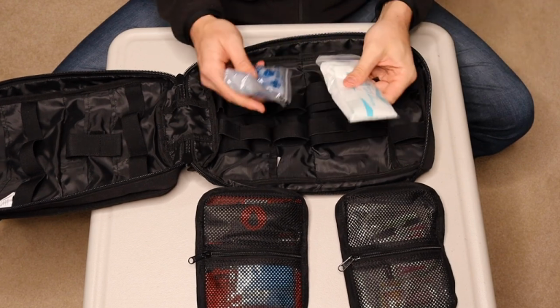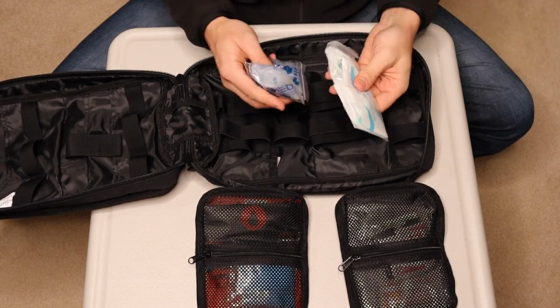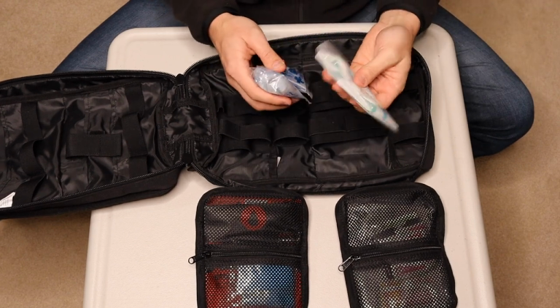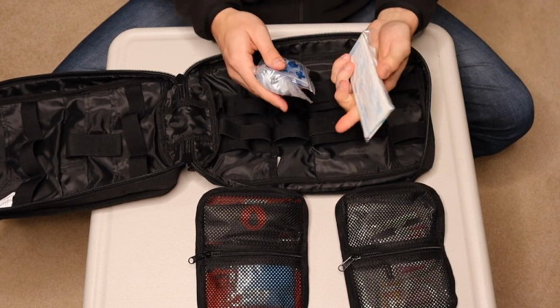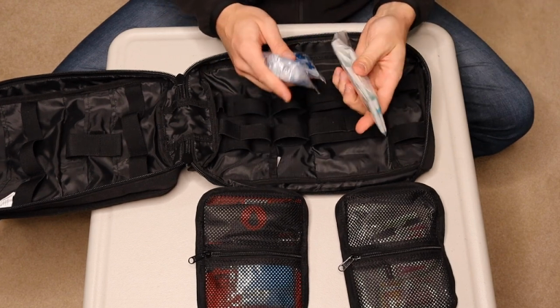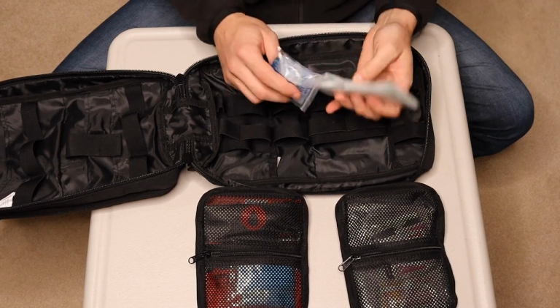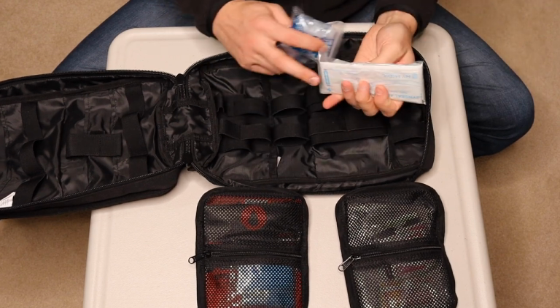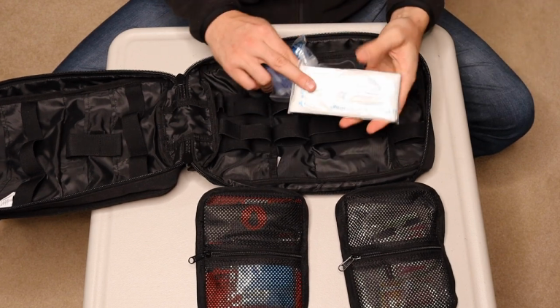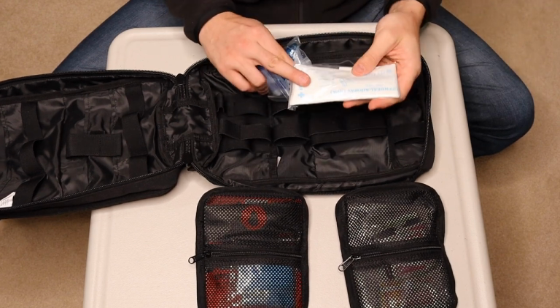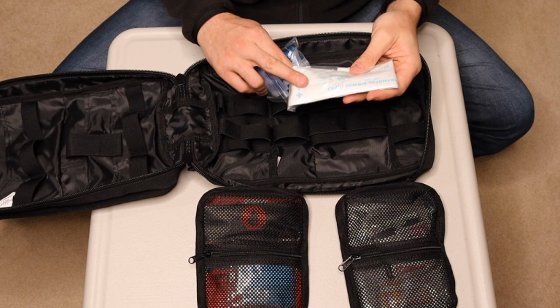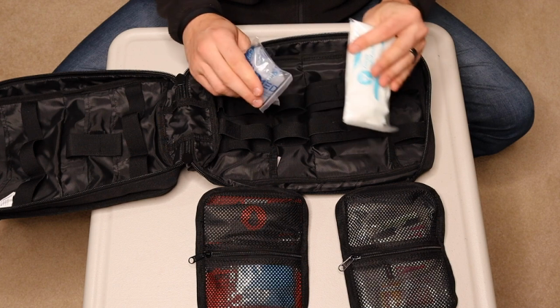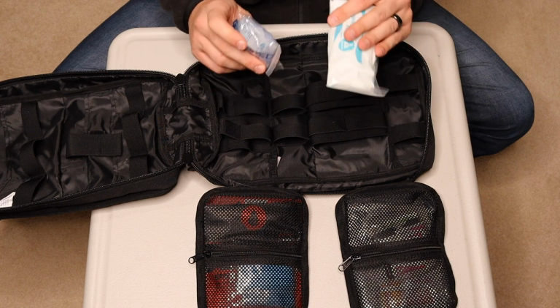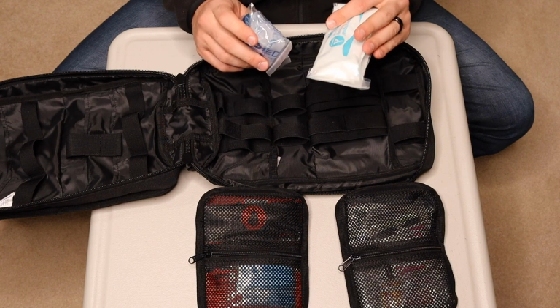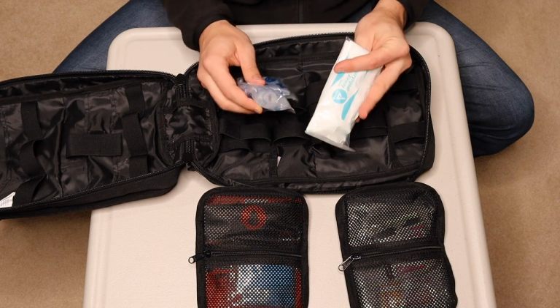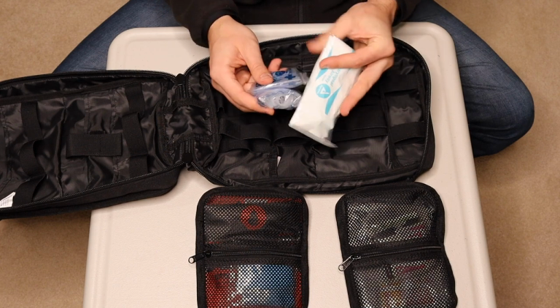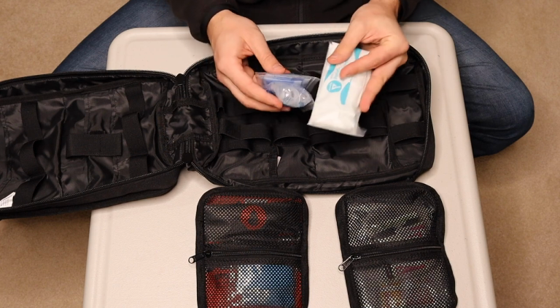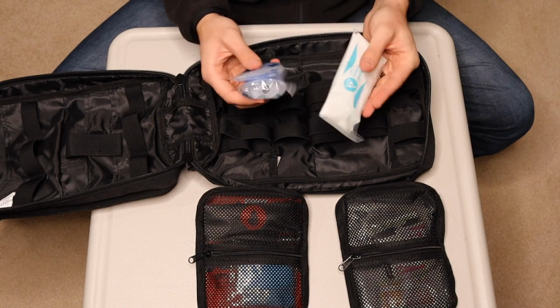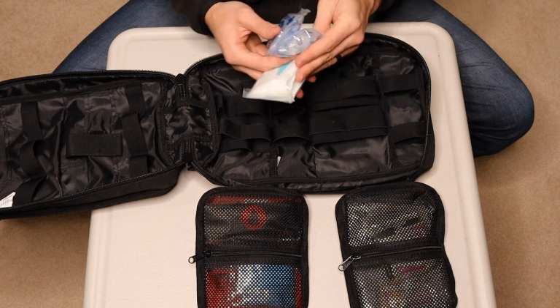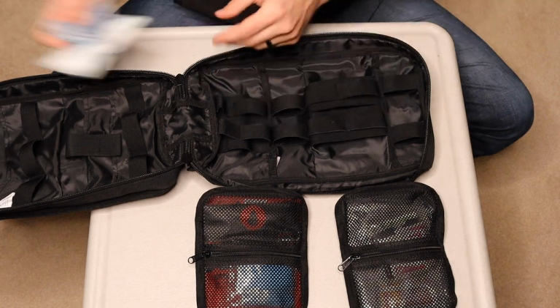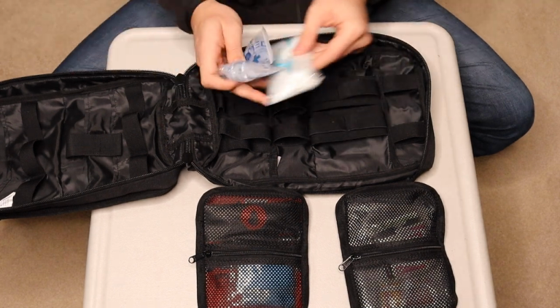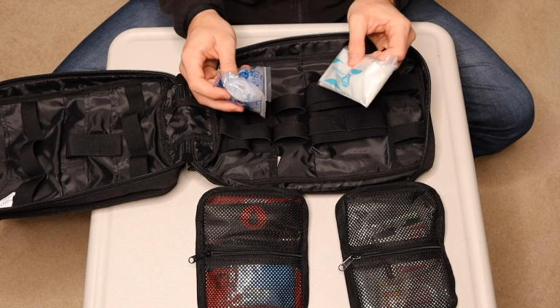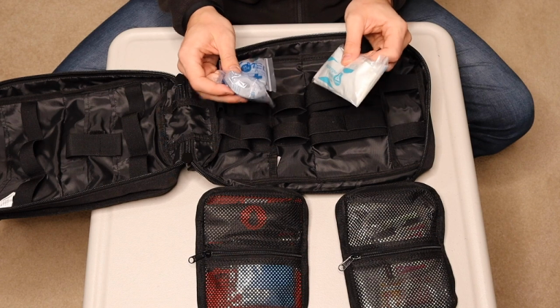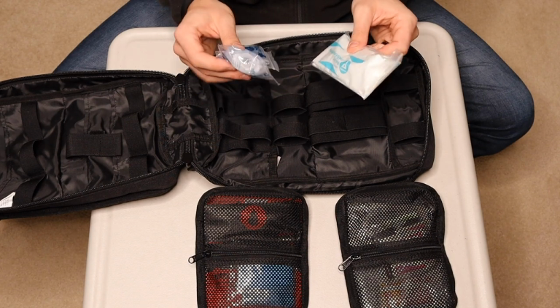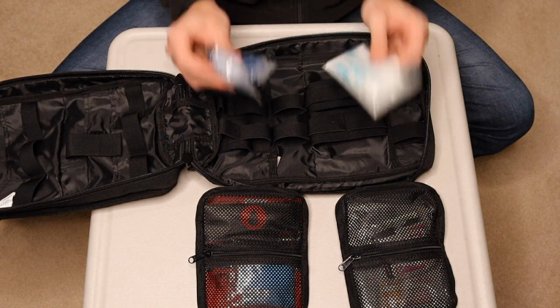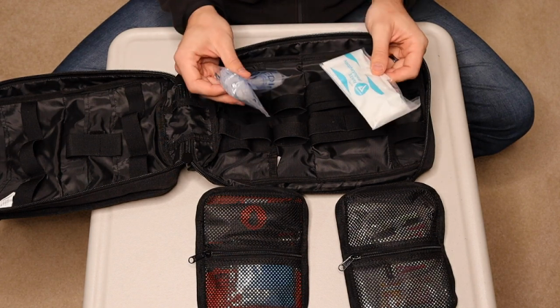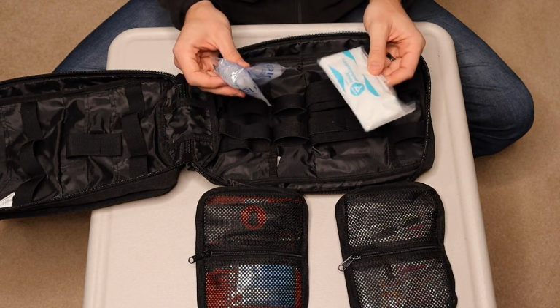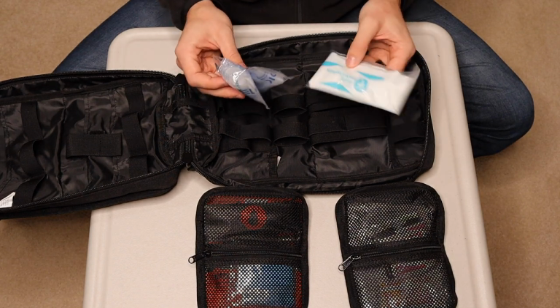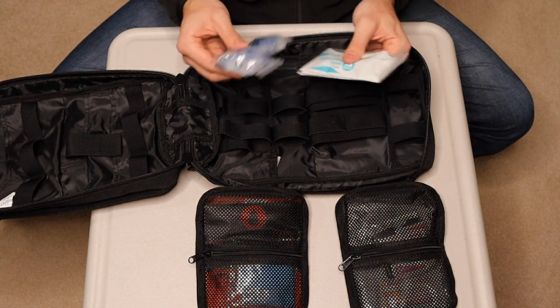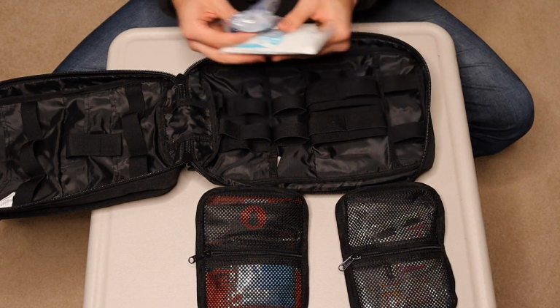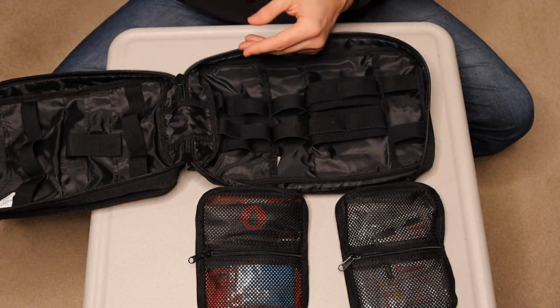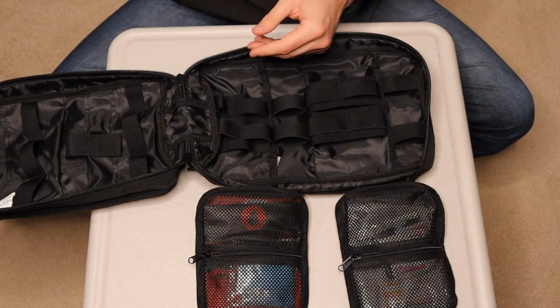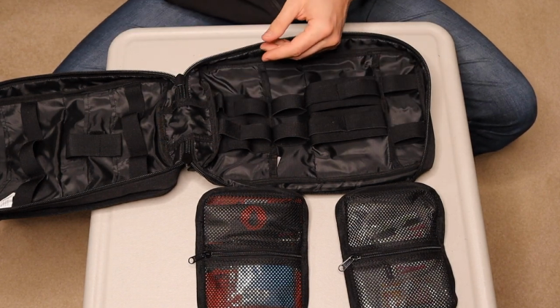There's an airway kit with some adapters. I did pay extra for it, but I do know how to use these. Hopefully you wouldn't need them, but you have them if you do. I recommend training on these — don't just wing it. You're sticking a tube down somebody's throat or through their nose. It's not something you just want to wing.